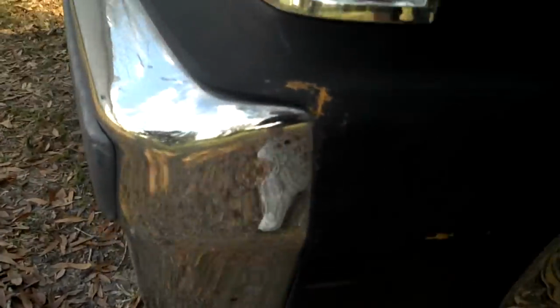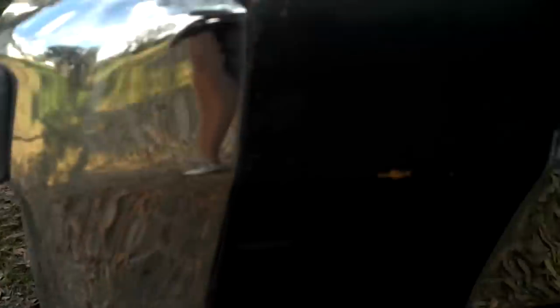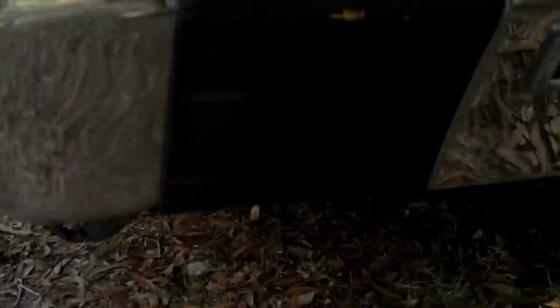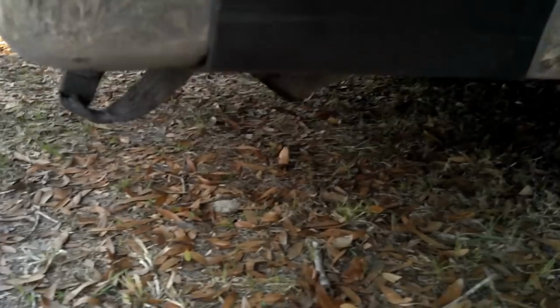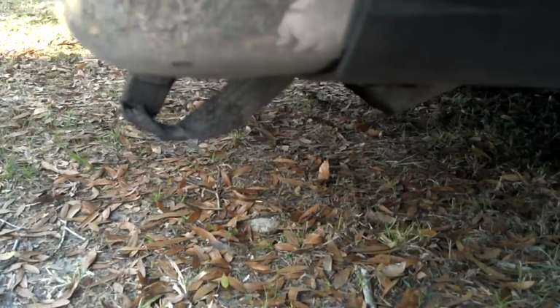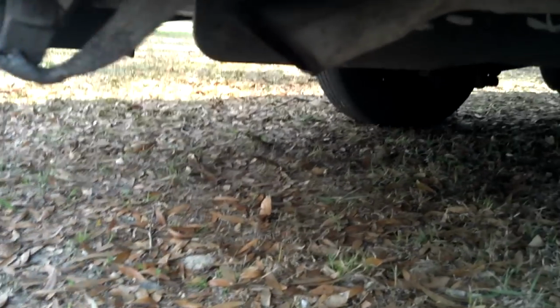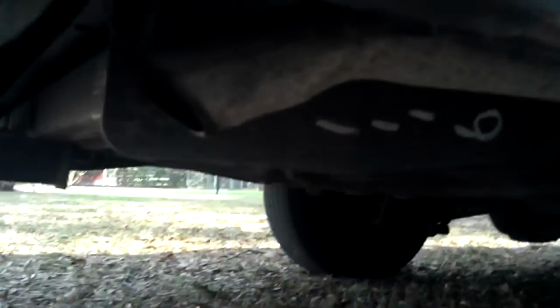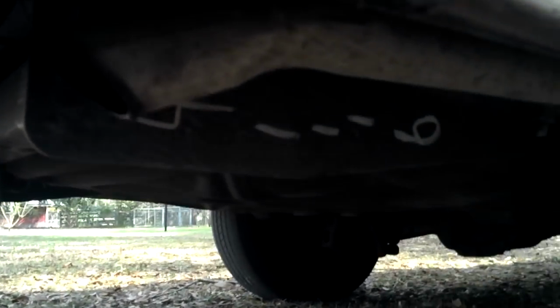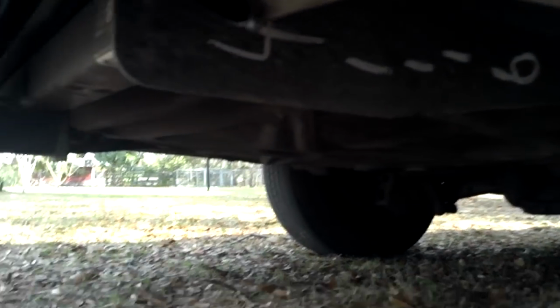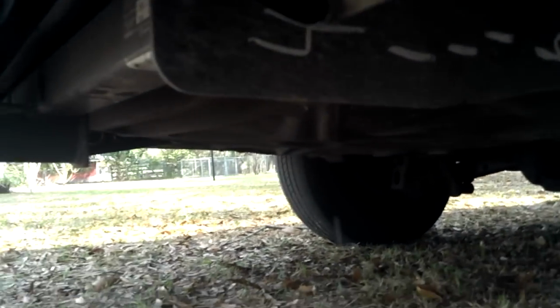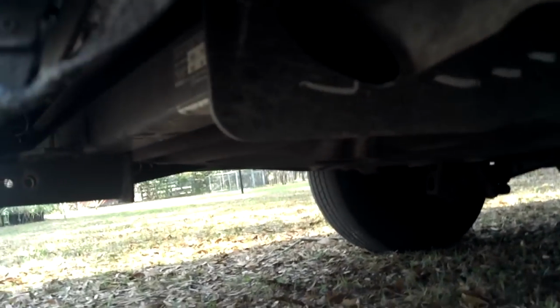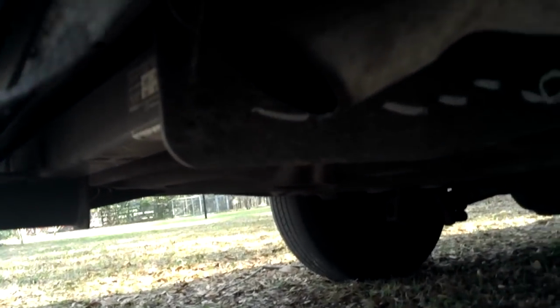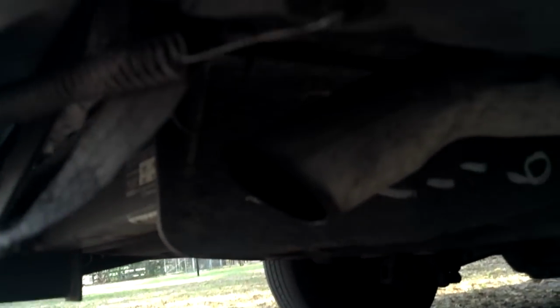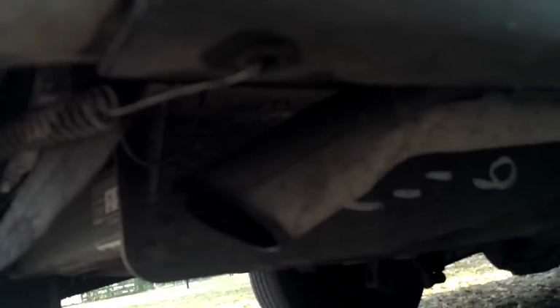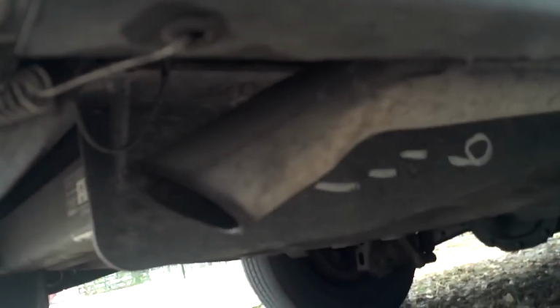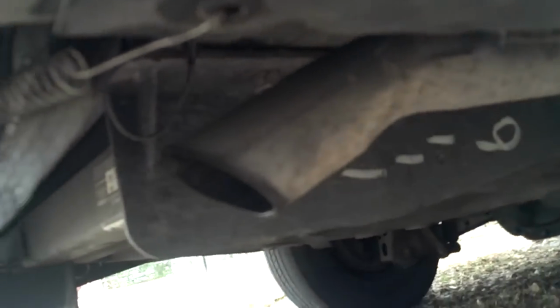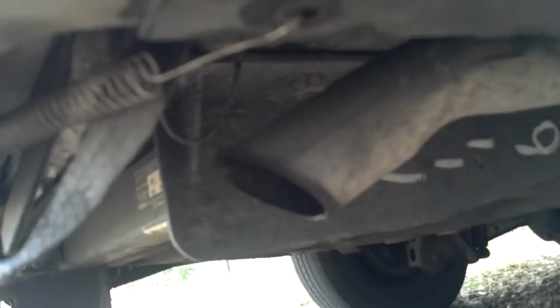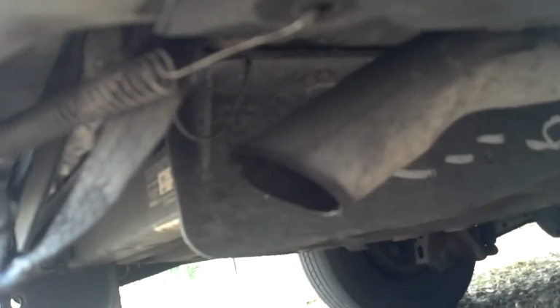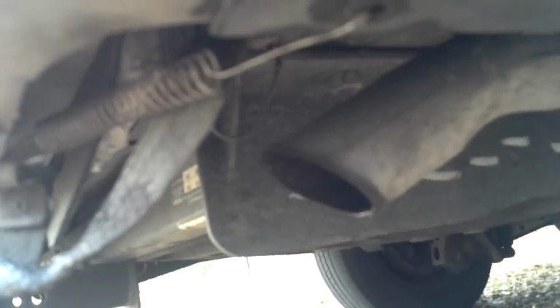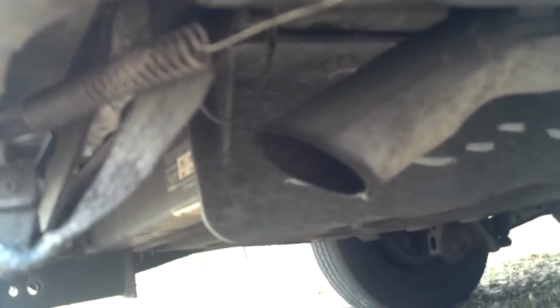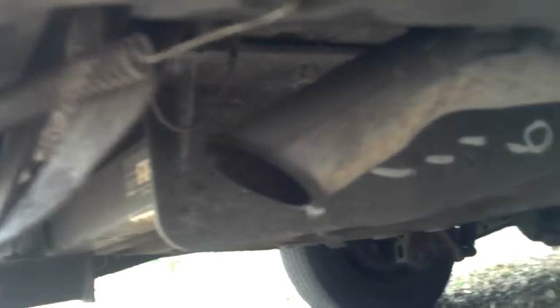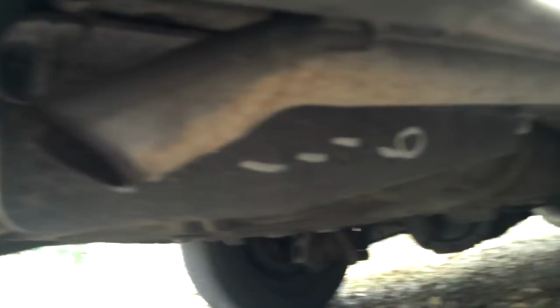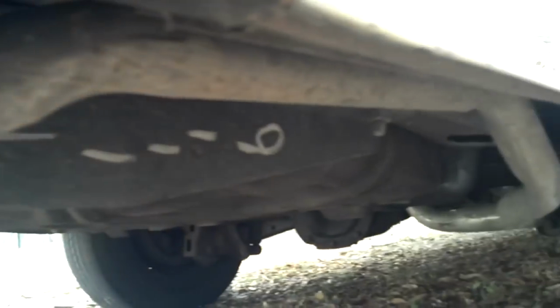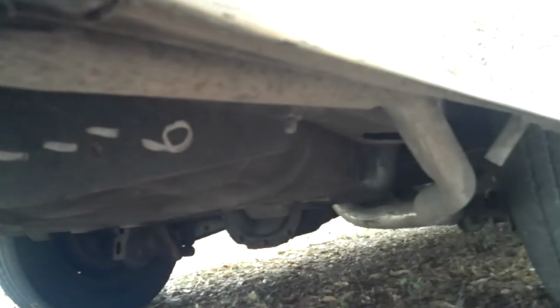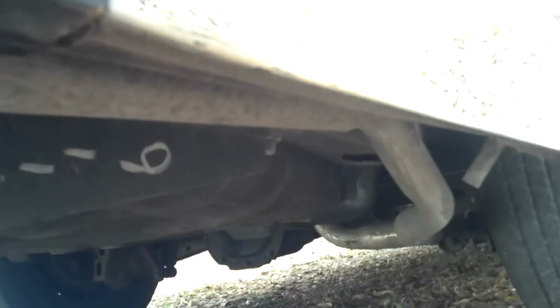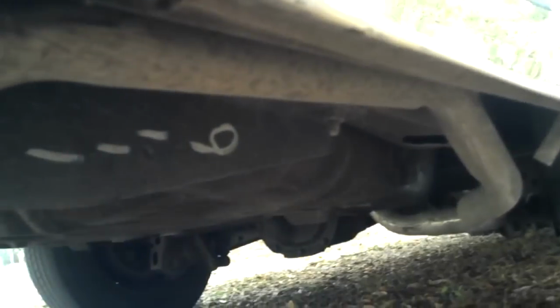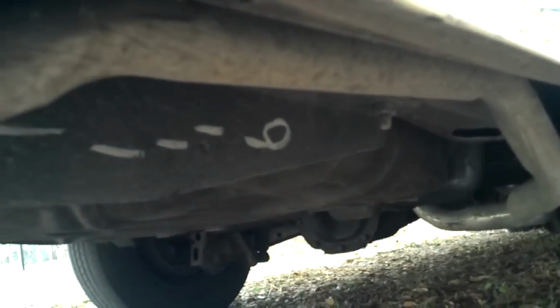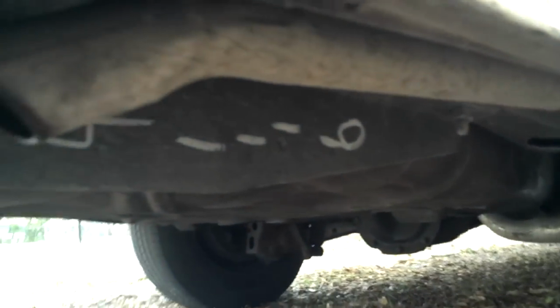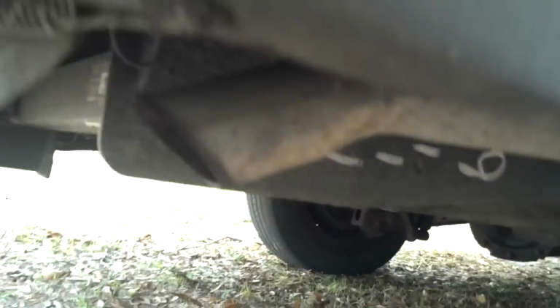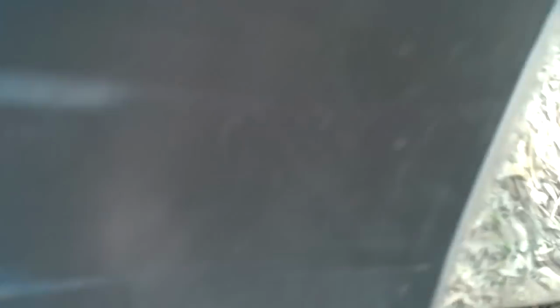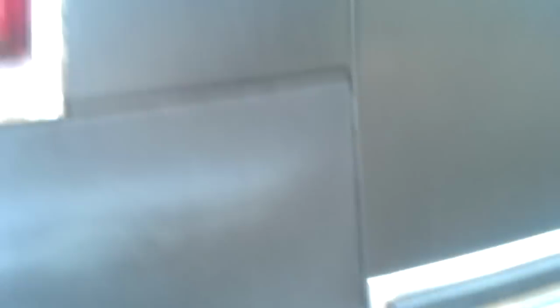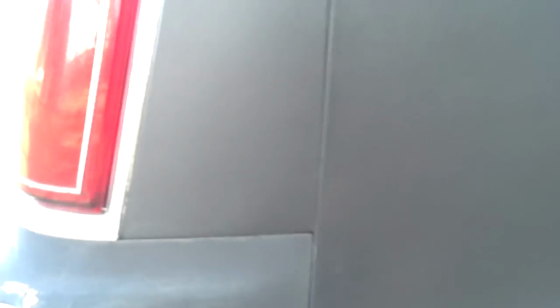This is not a rusty car at all. There's the exhaust.